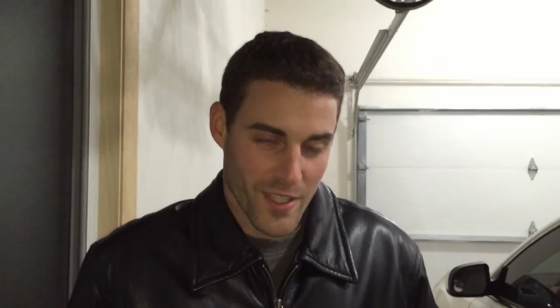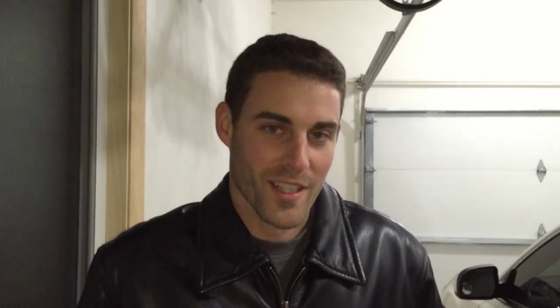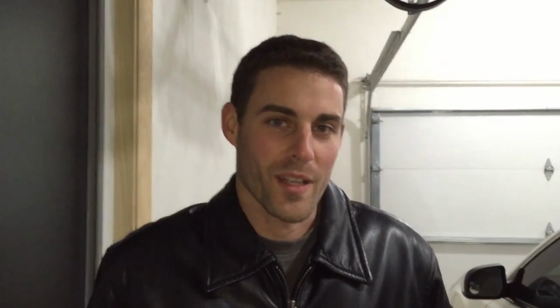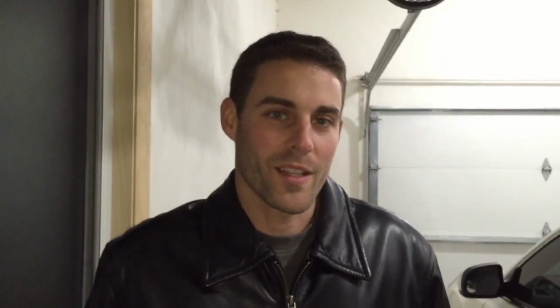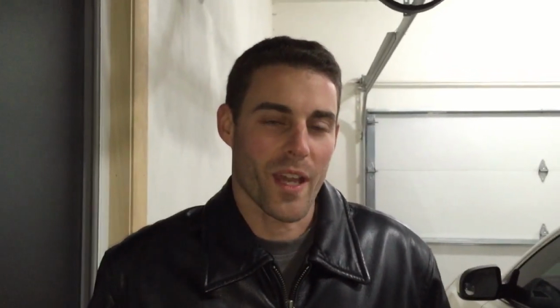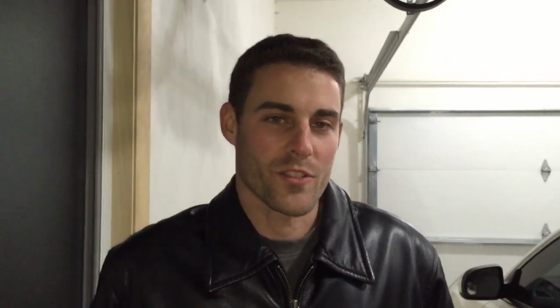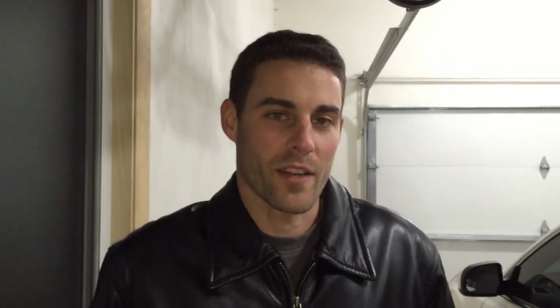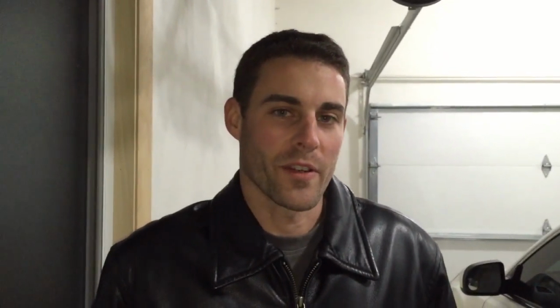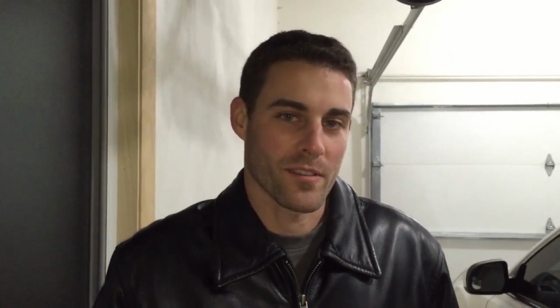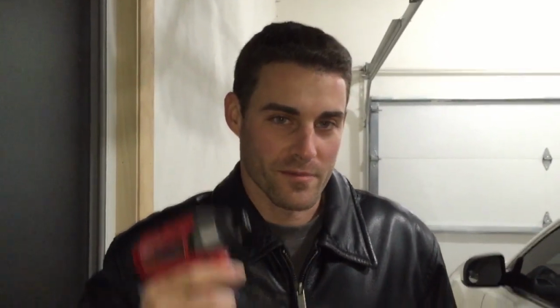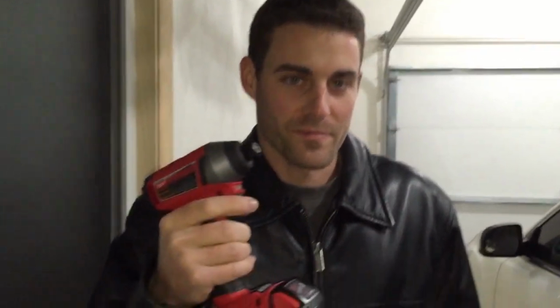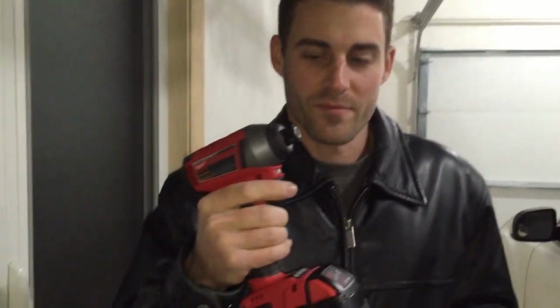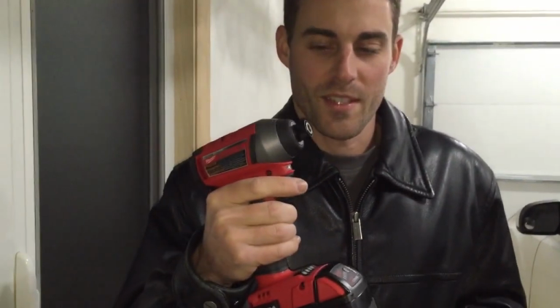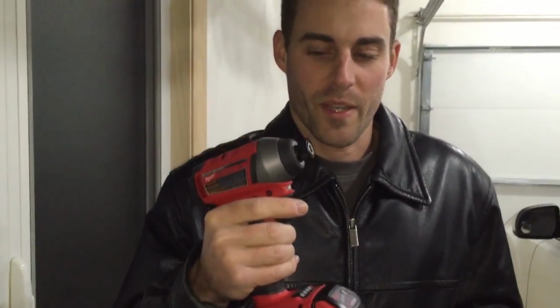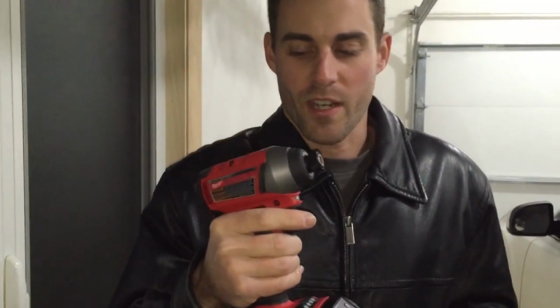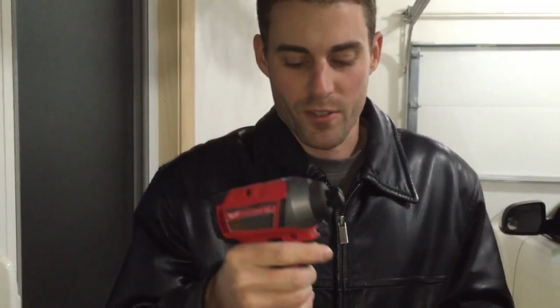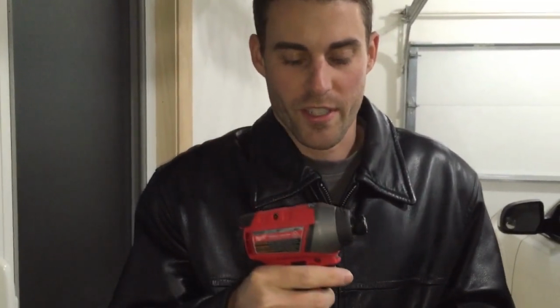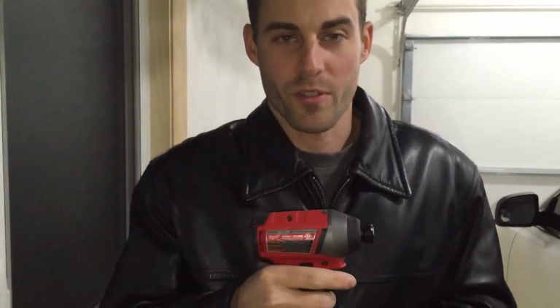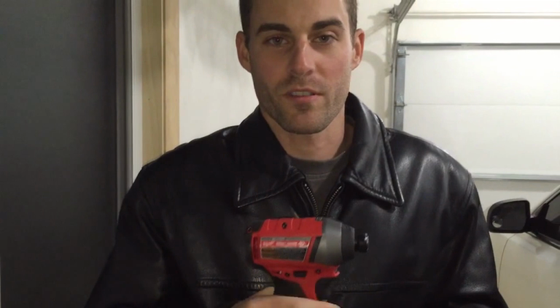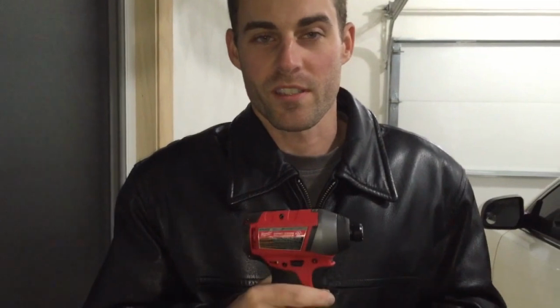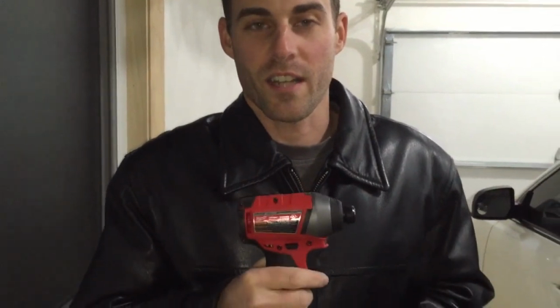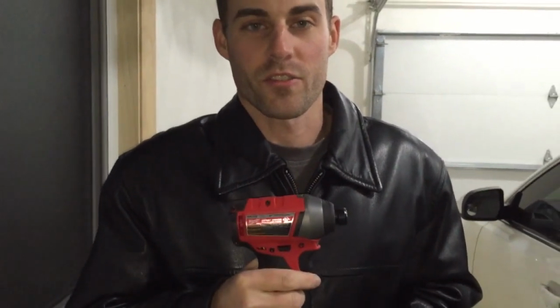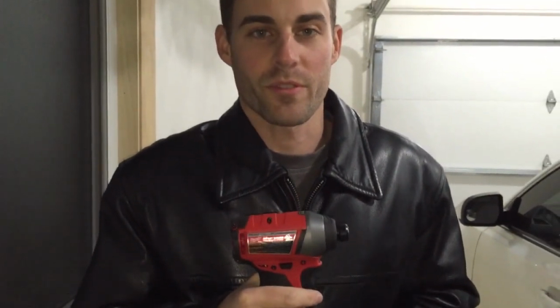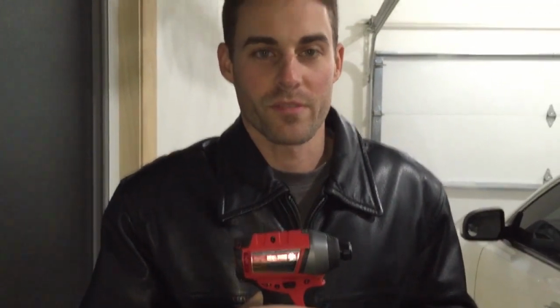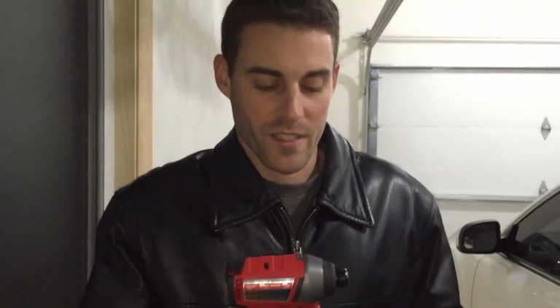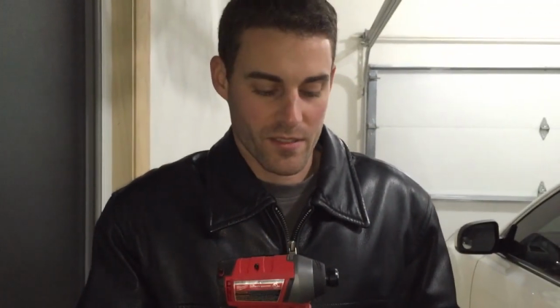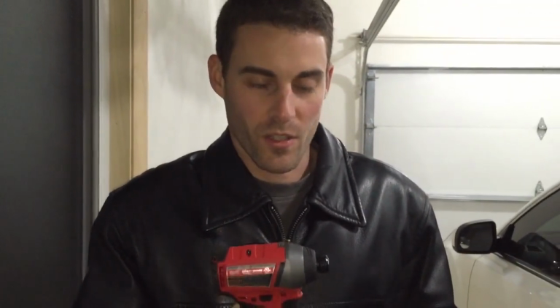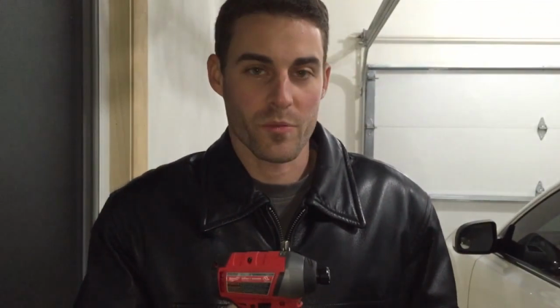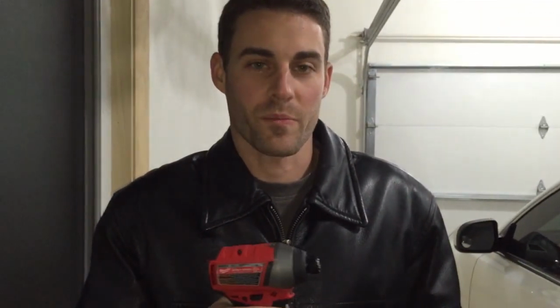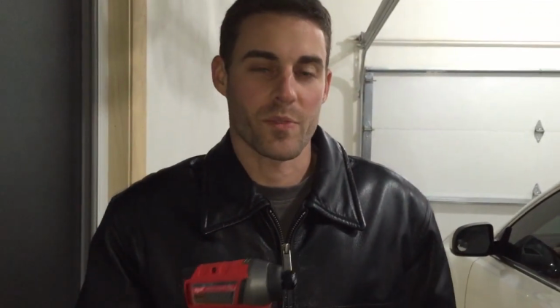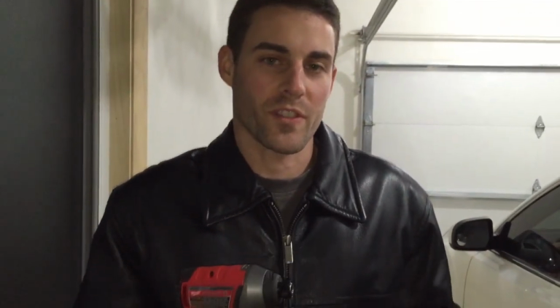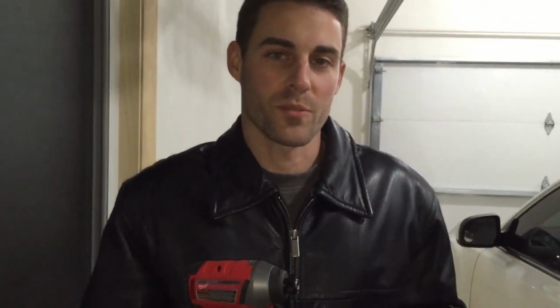I got my impact driver here. It looks like a drill, but it is not a drill. It is its own specific tool.